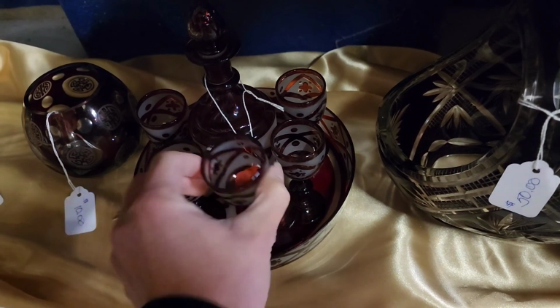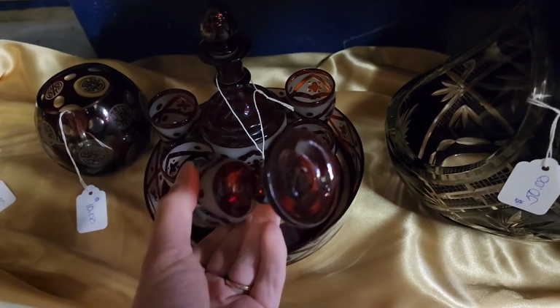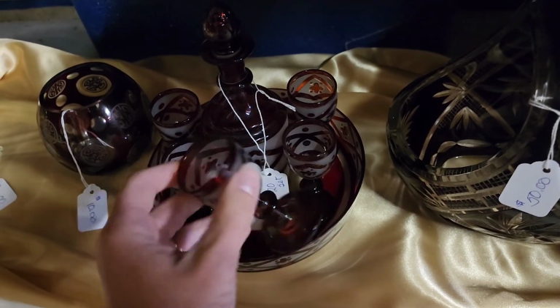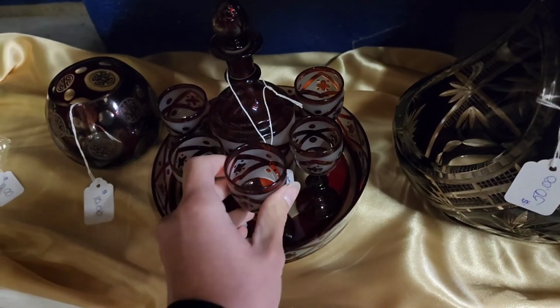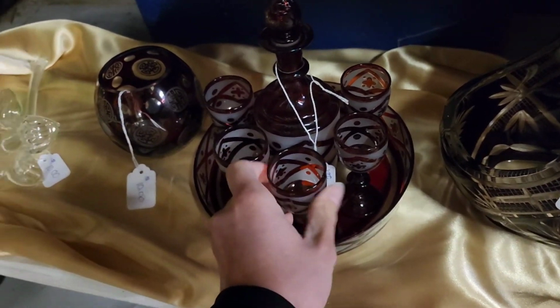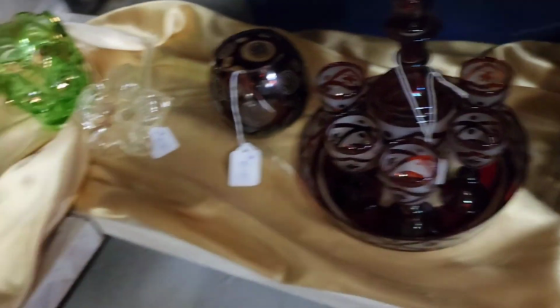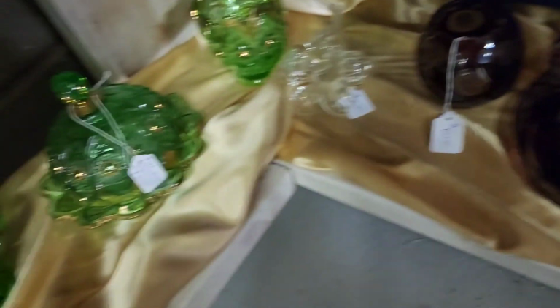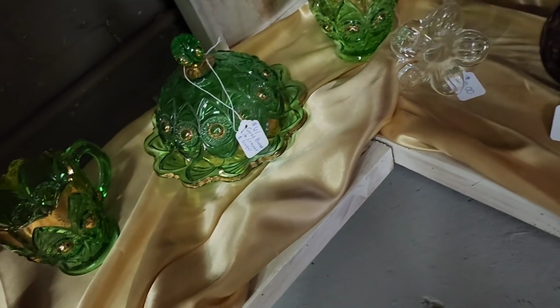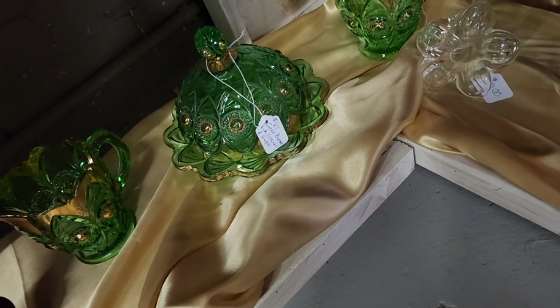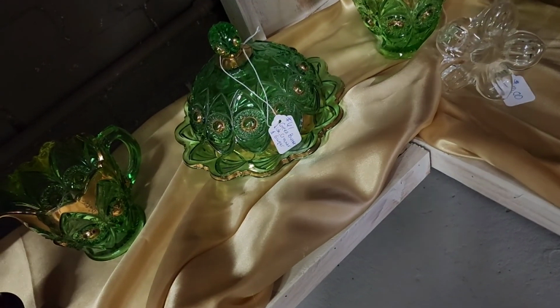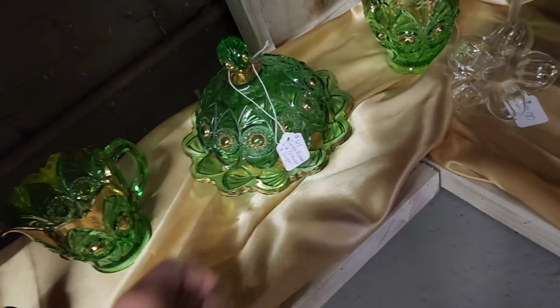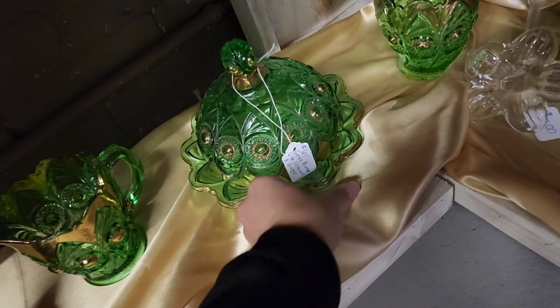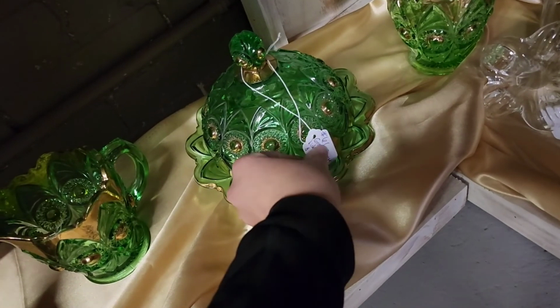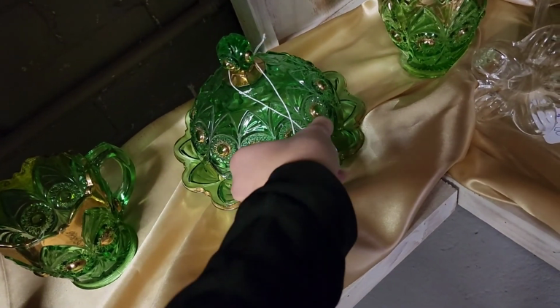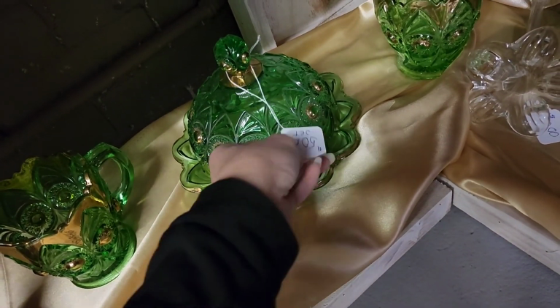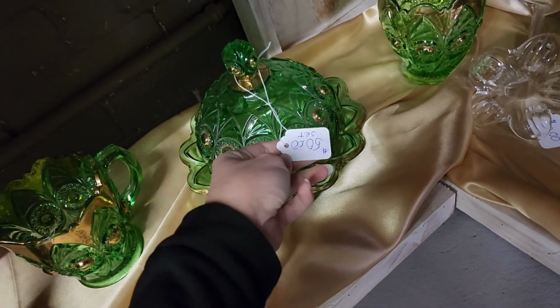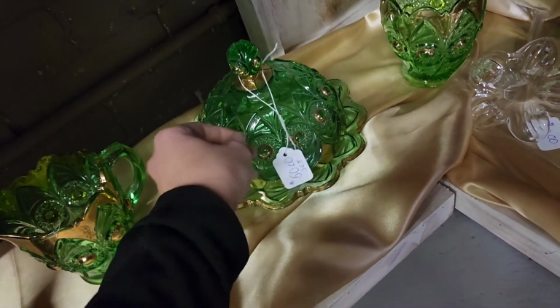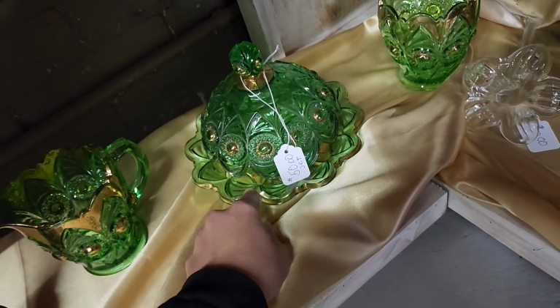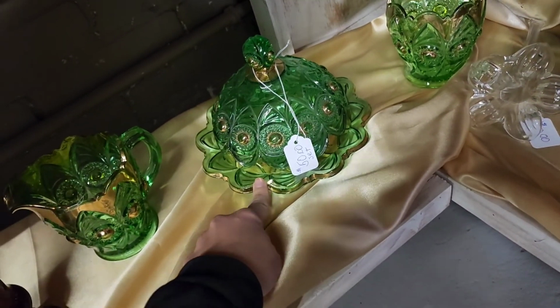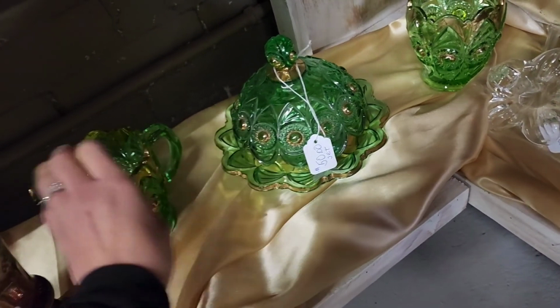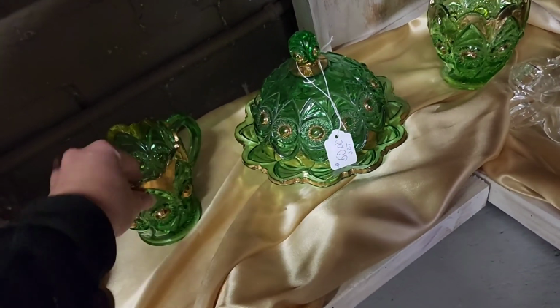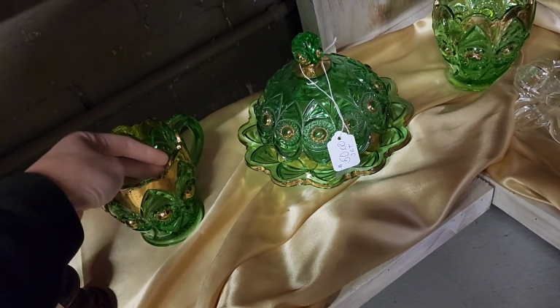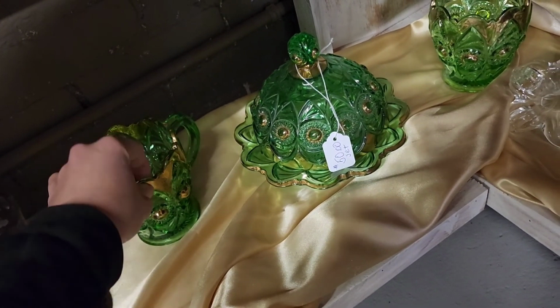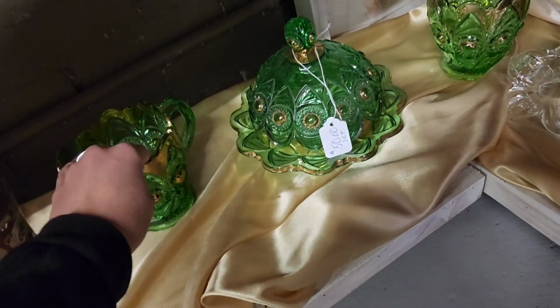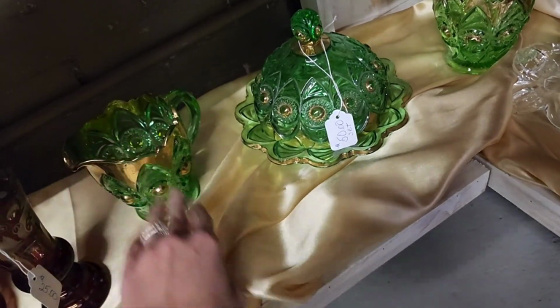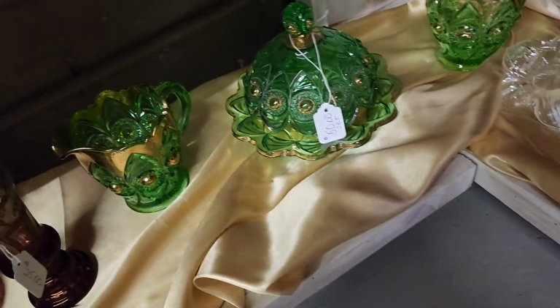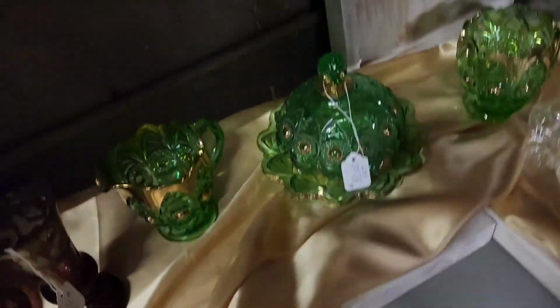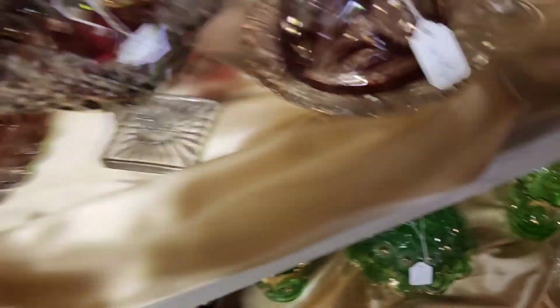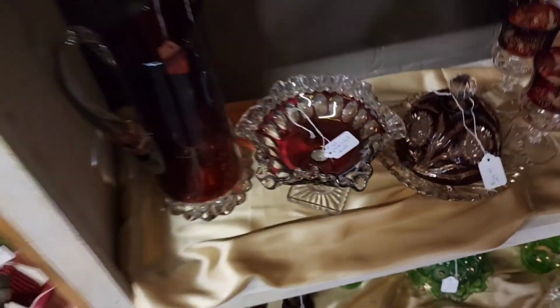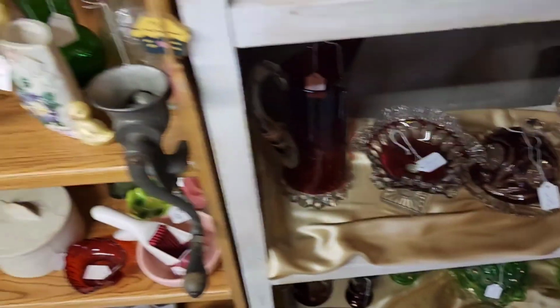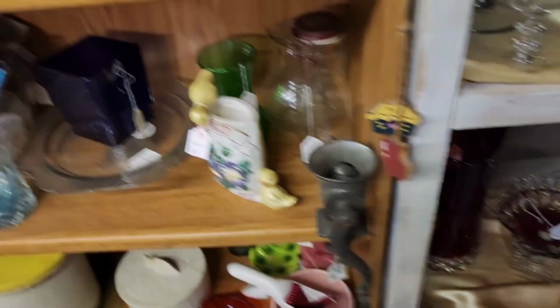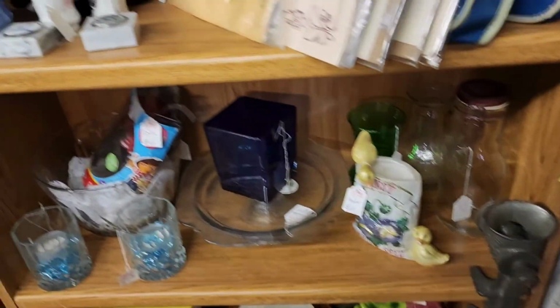I like these two pieces — that was $80 but I was in love with it. This is some green glassware and it says $50 for the whole set, which isn't bad because you get three pieces and the lid, so four pieces.